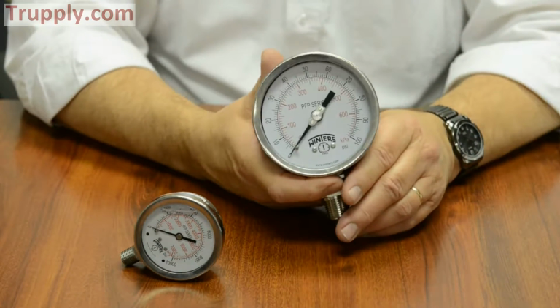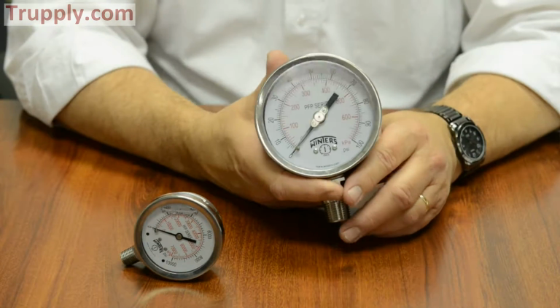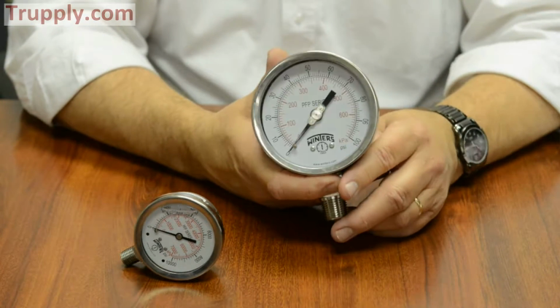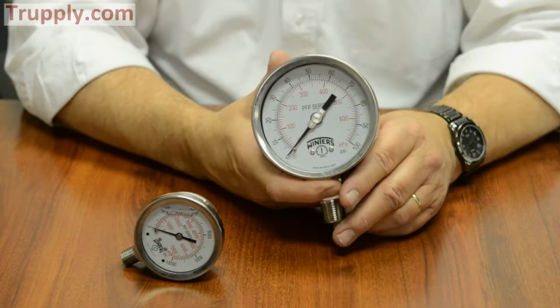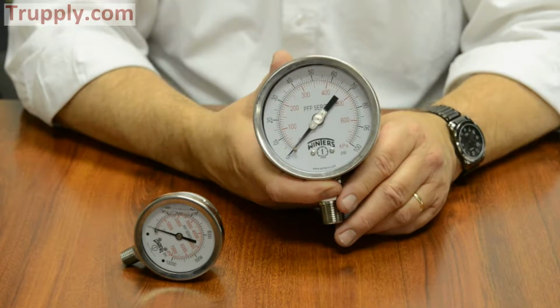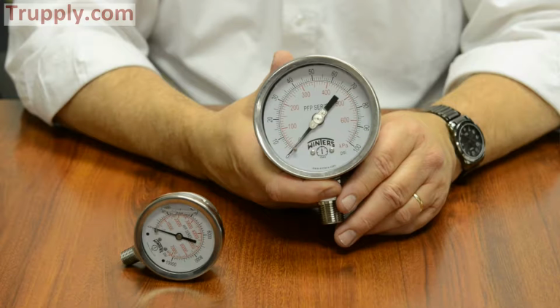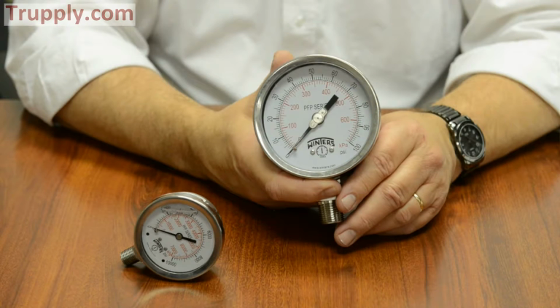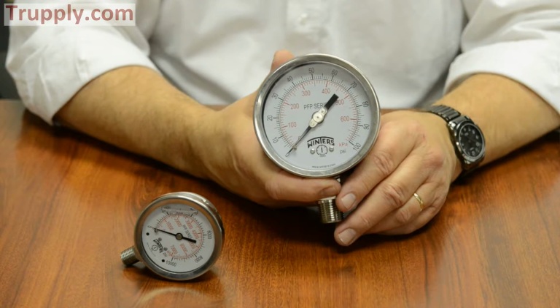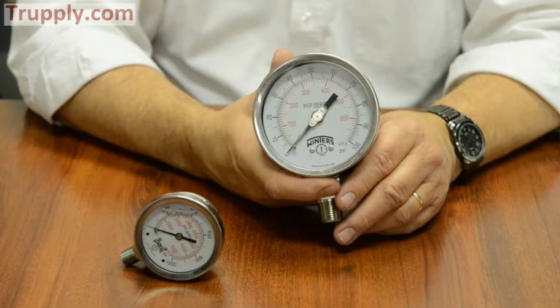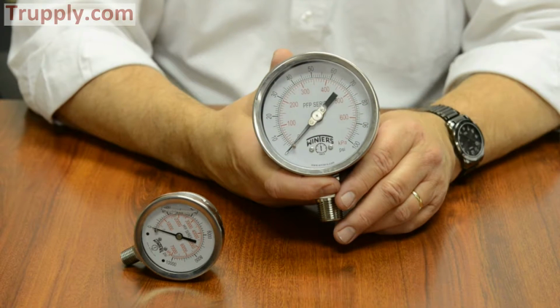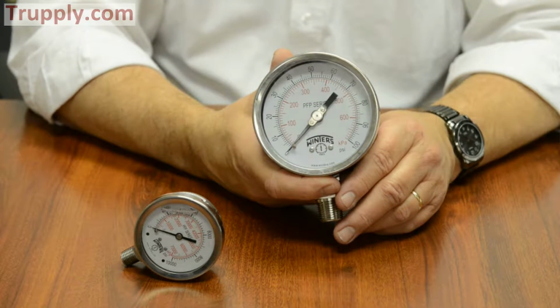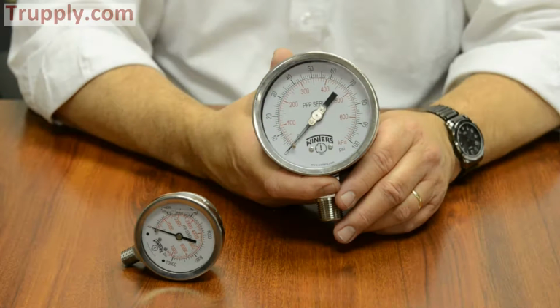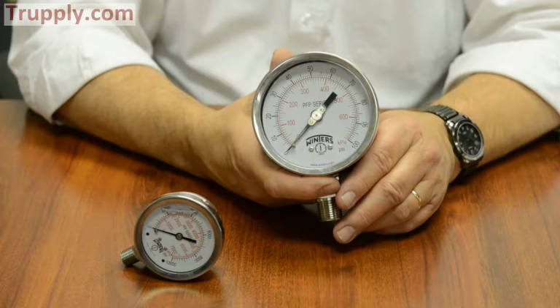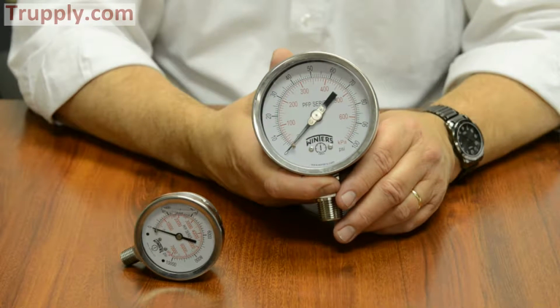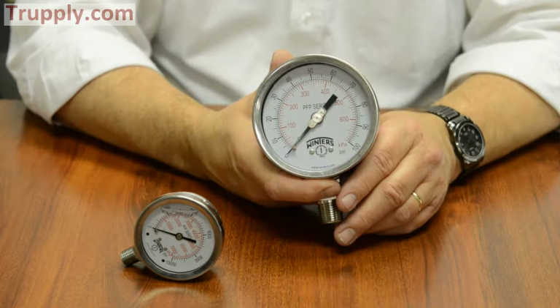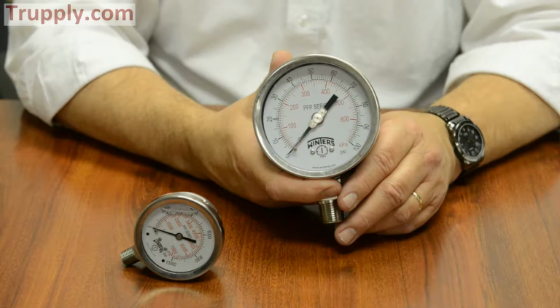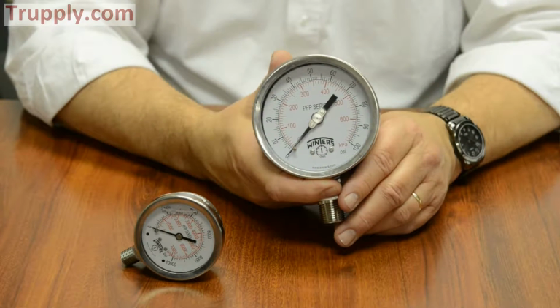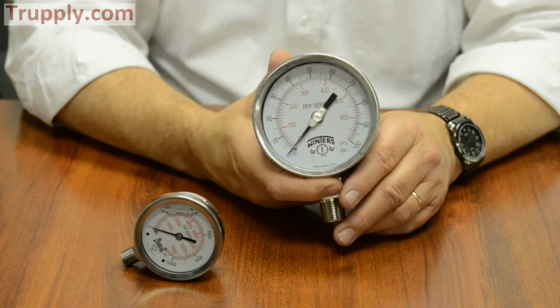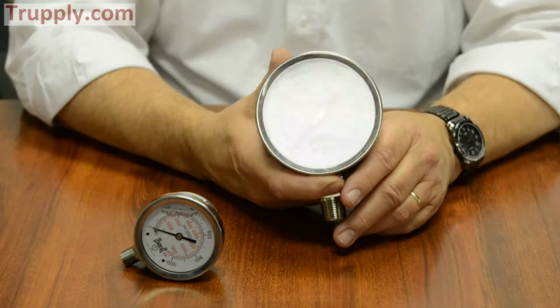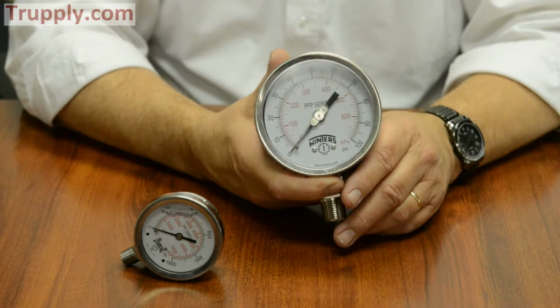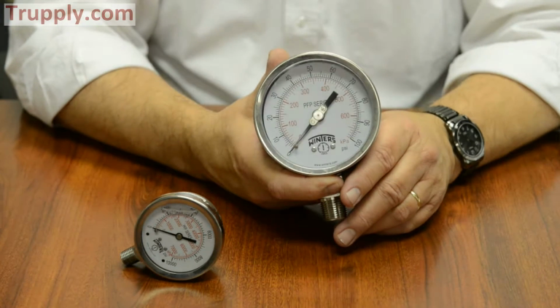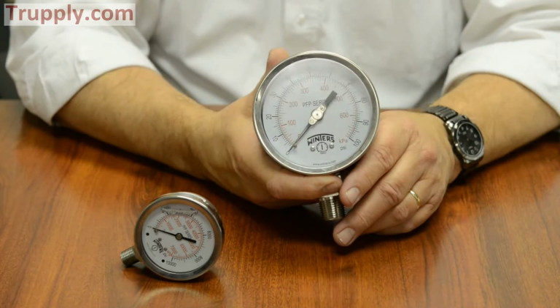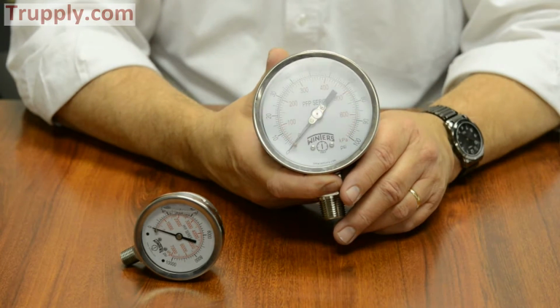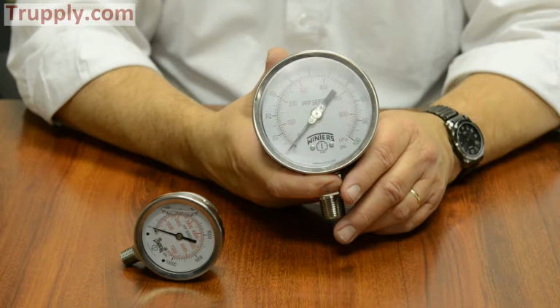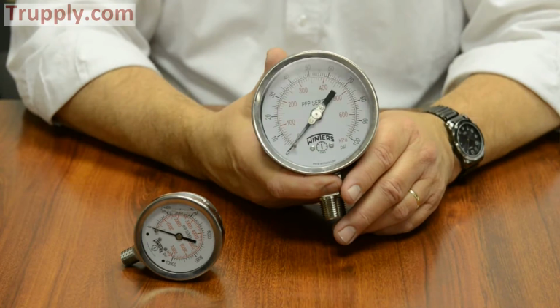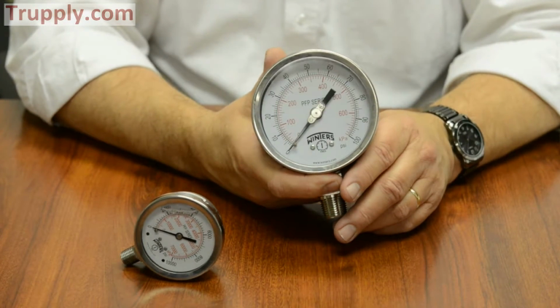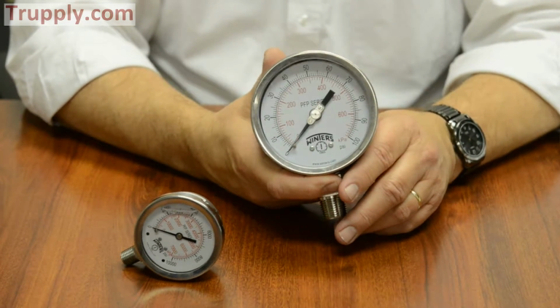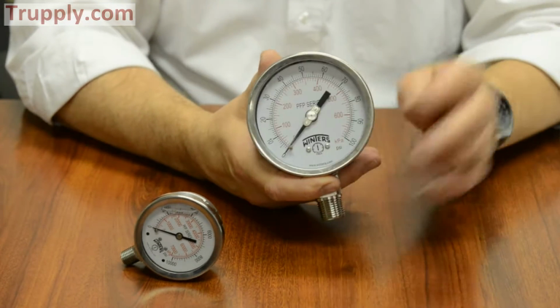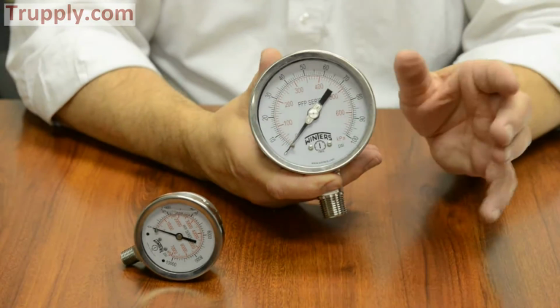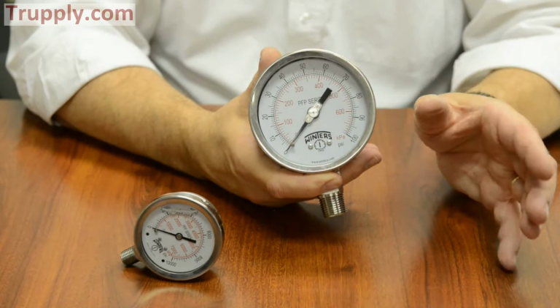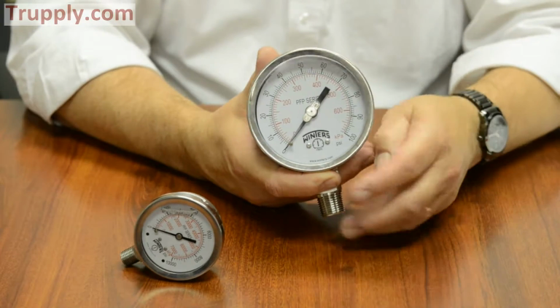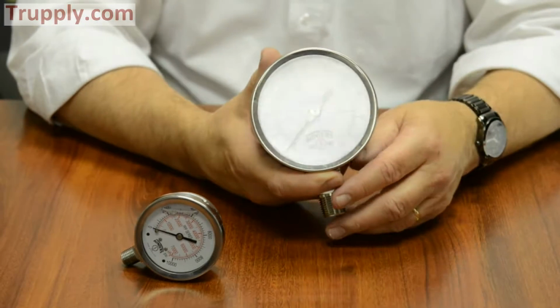The PFP gauges come in ranges from full vacuum compound up to 20,000 PSI off the shelf. We're actually increasing our pressure range up to 40,000 PSI with special high-pressure connections on them.